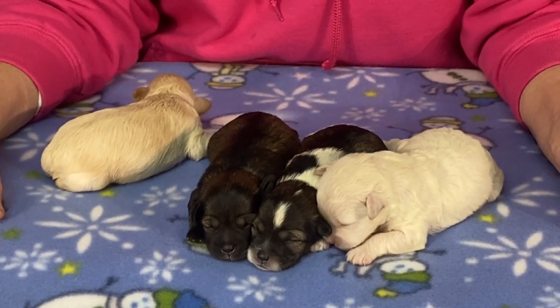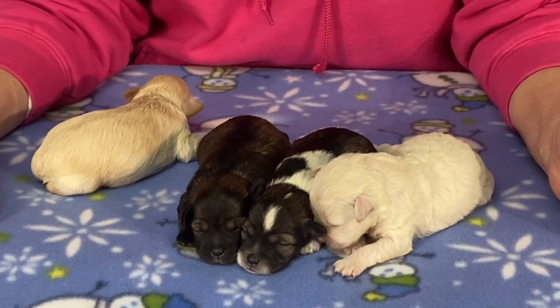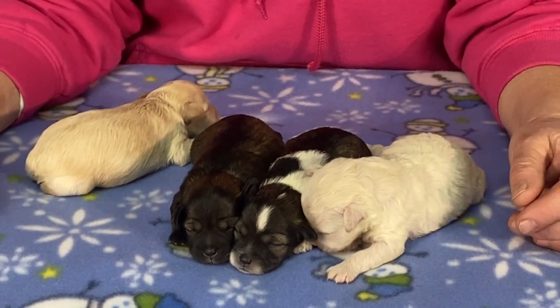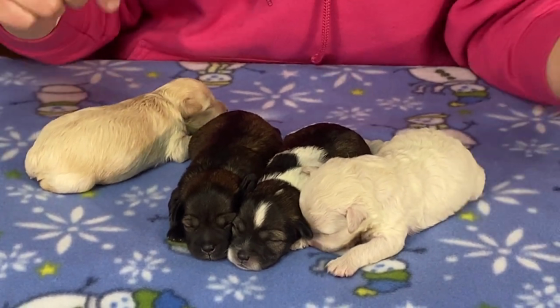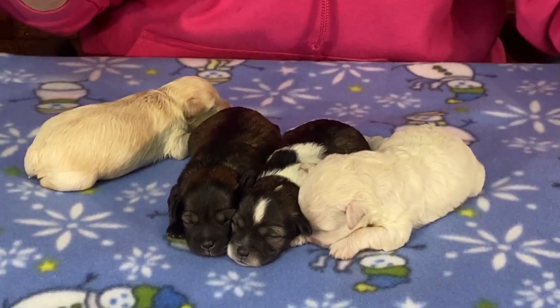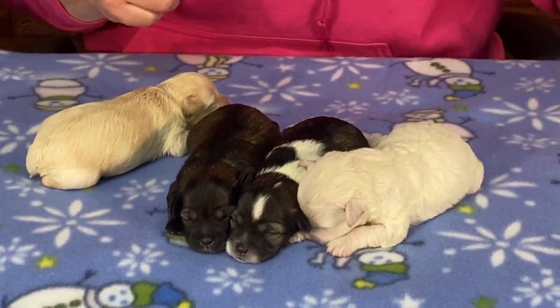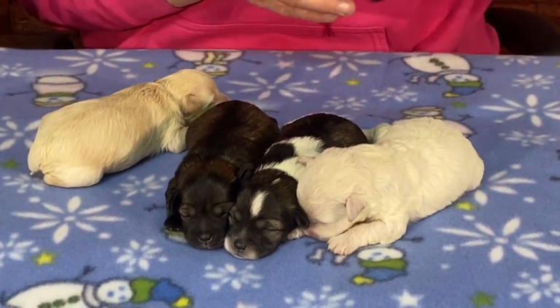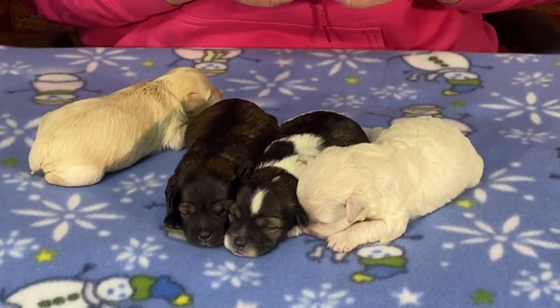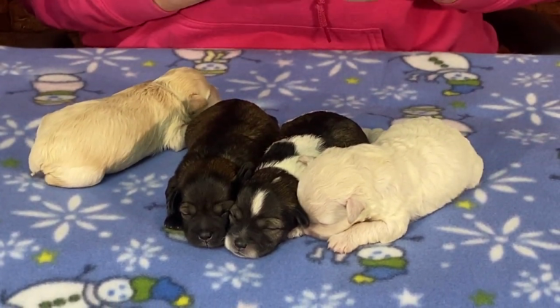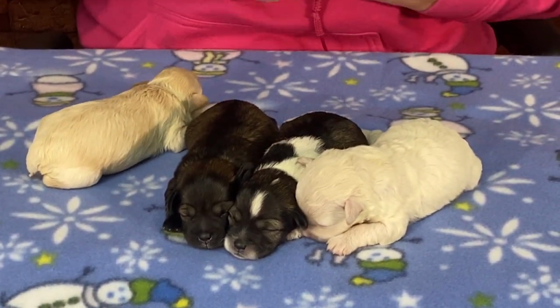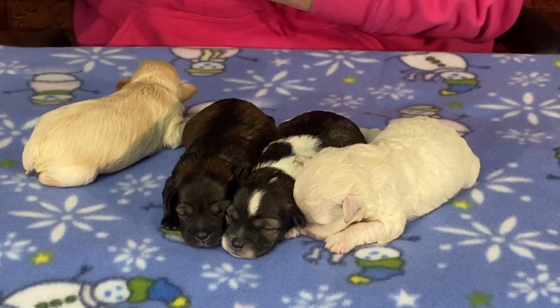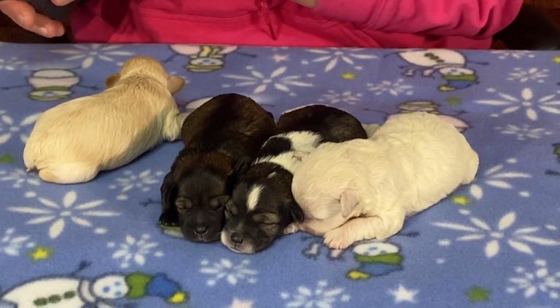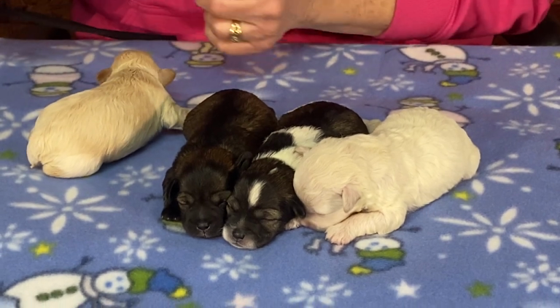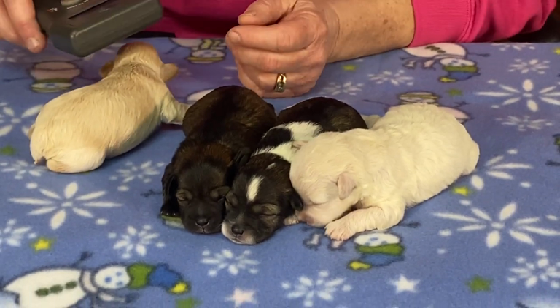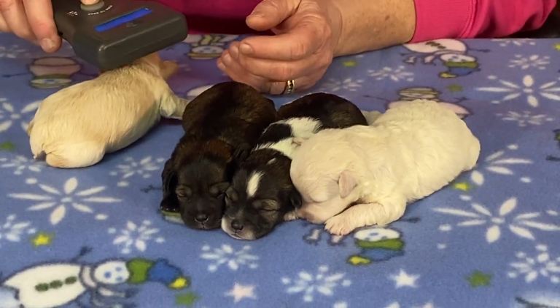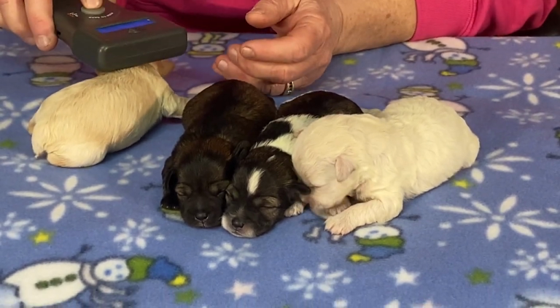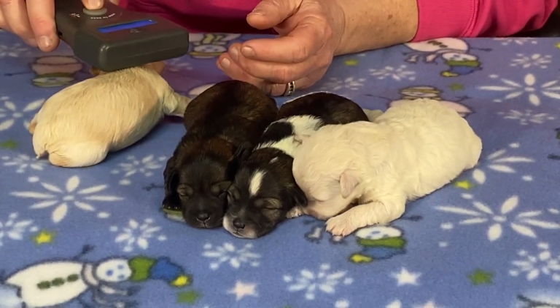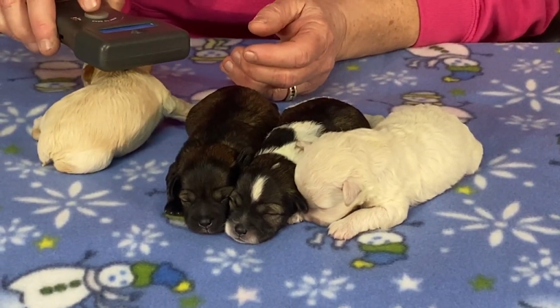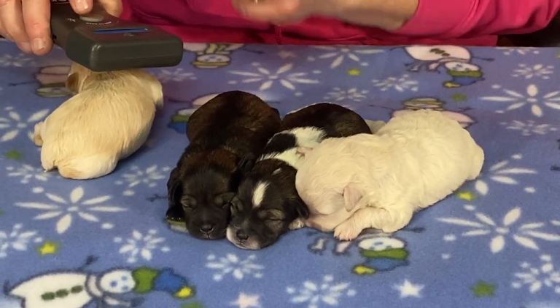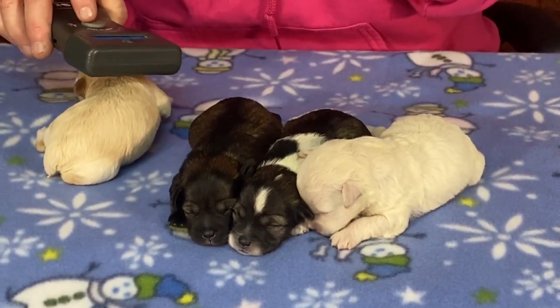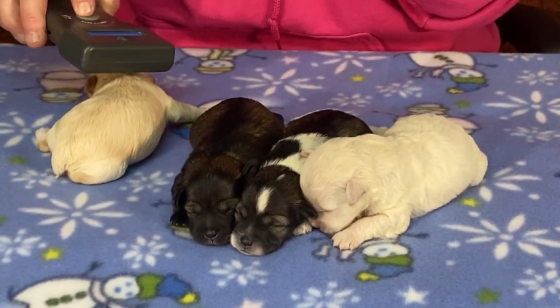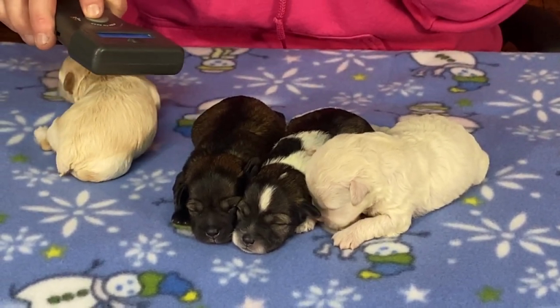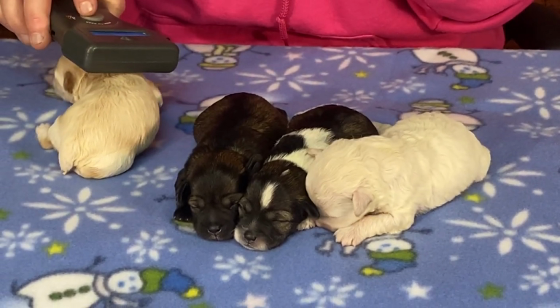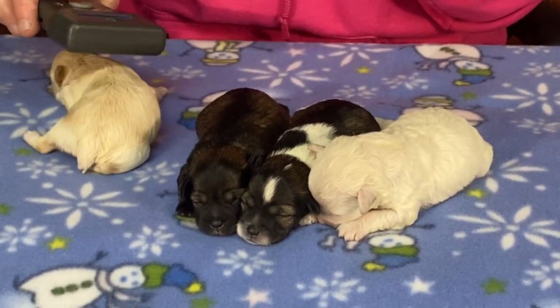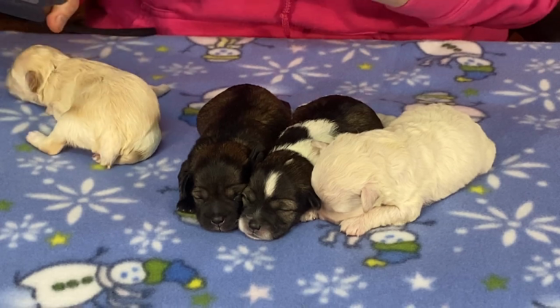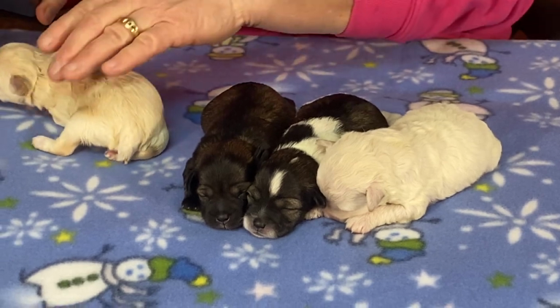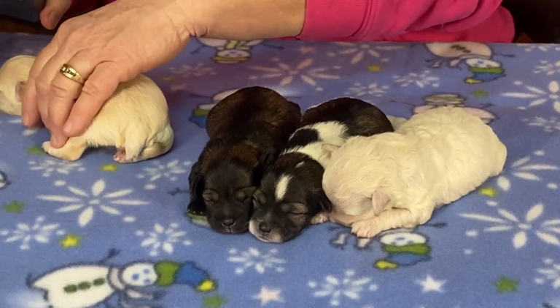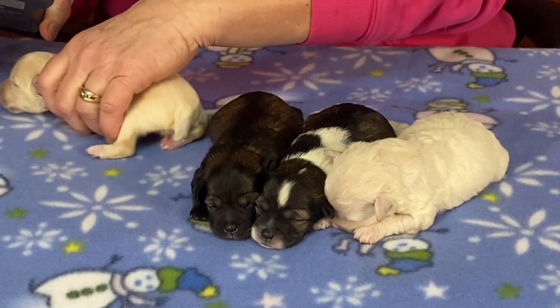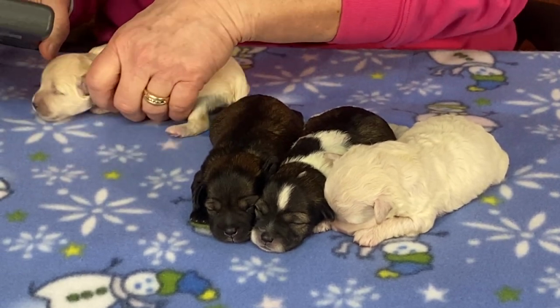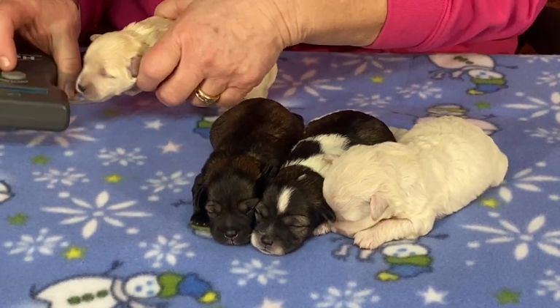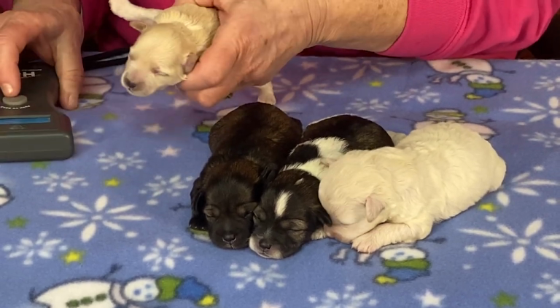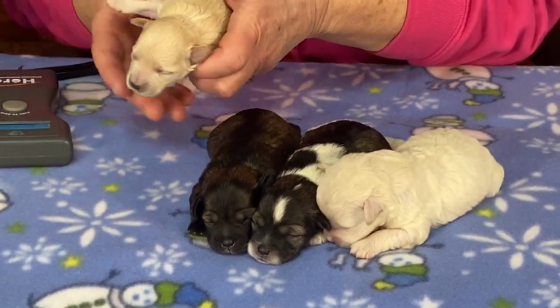Let's get started with the noisy one, then we'll get them back to Bindi because I know she's wondering what I've done with her children. Her microchip number is 5595.